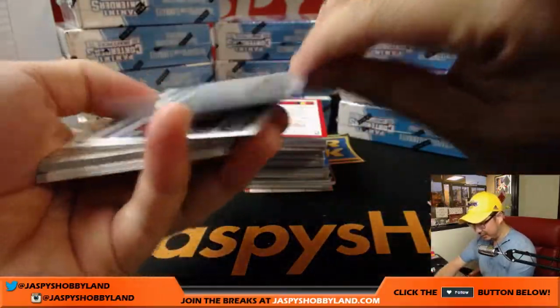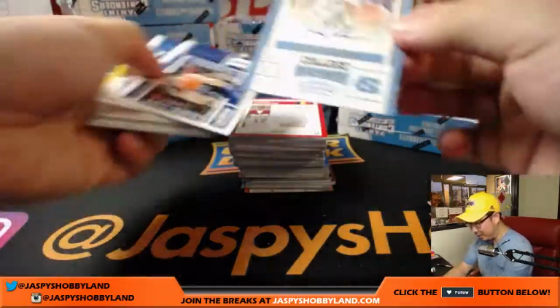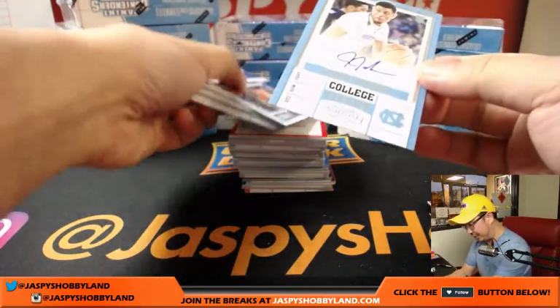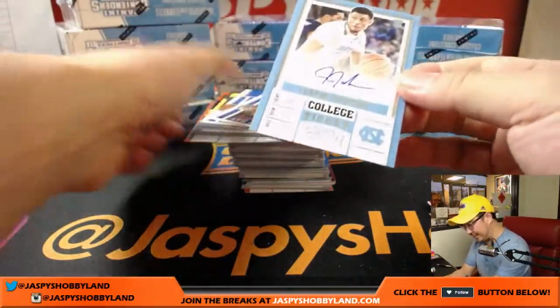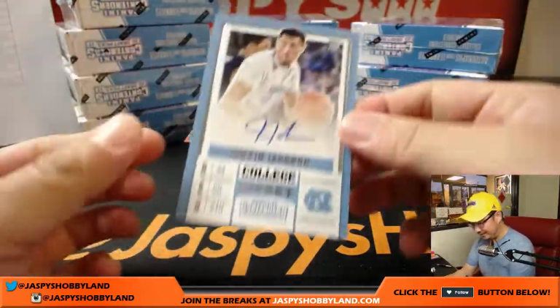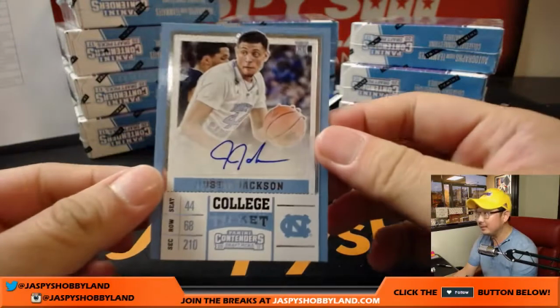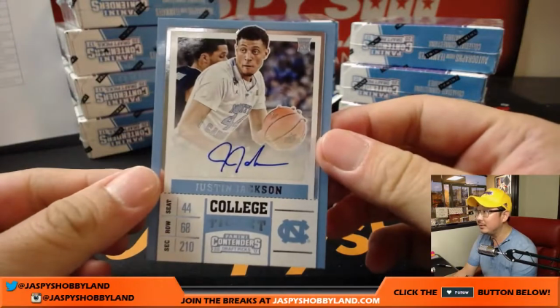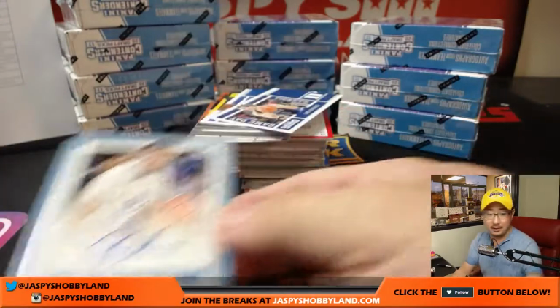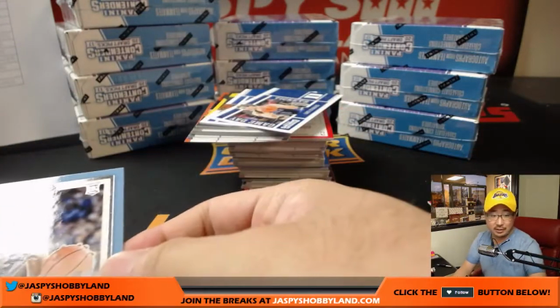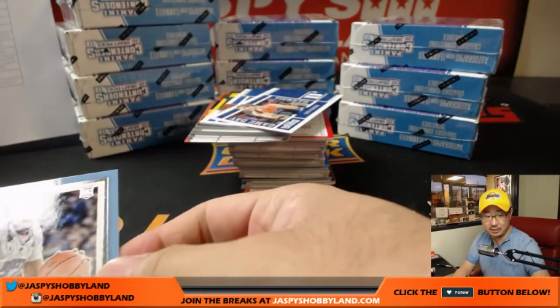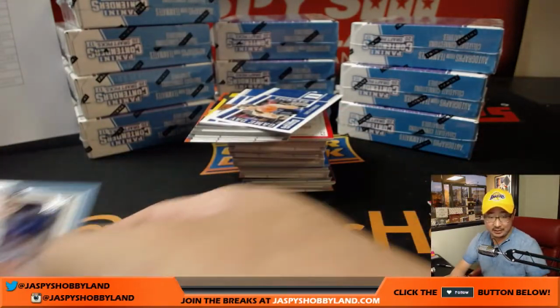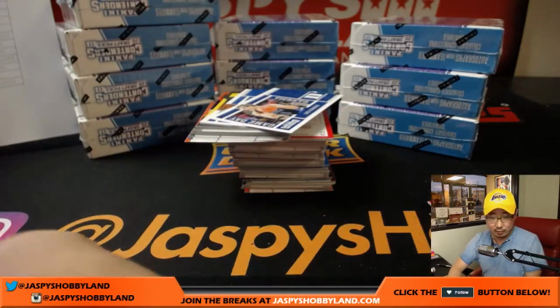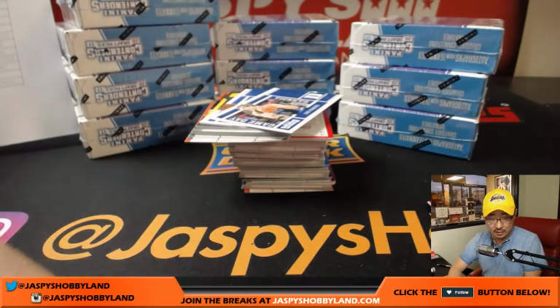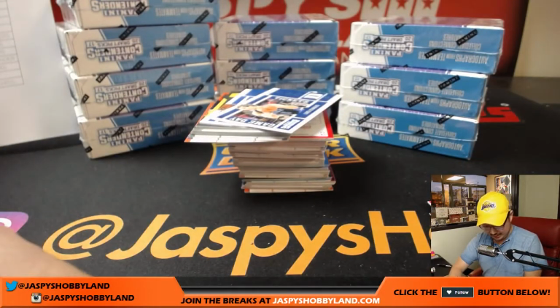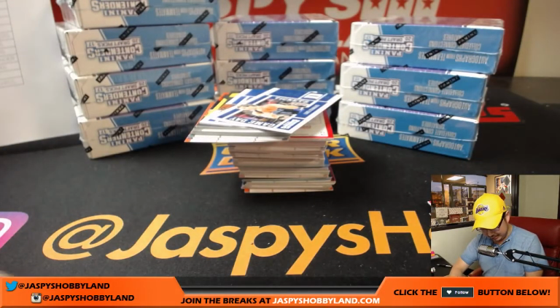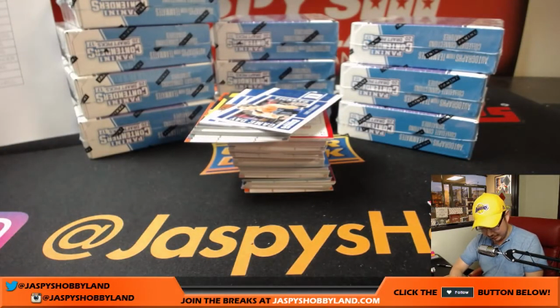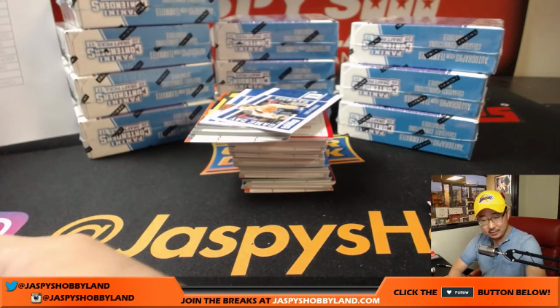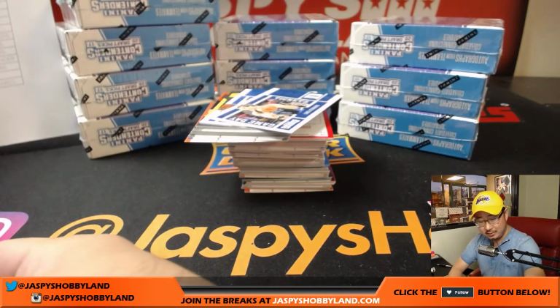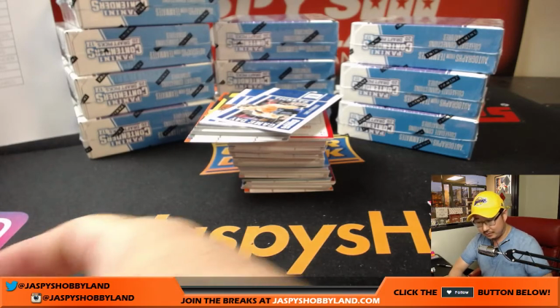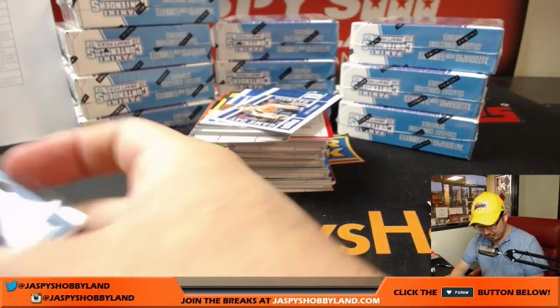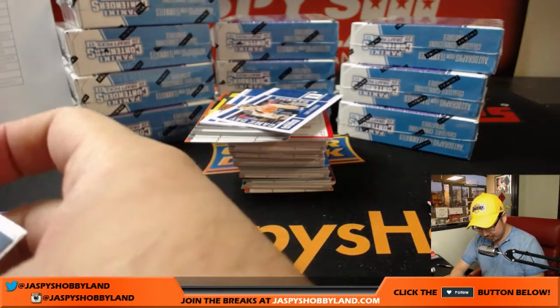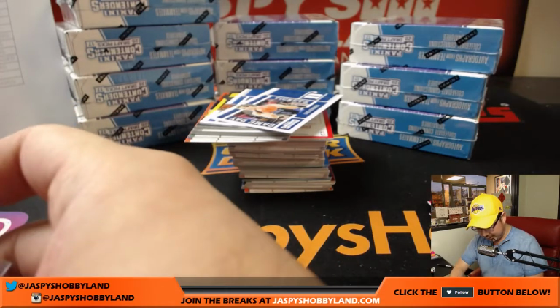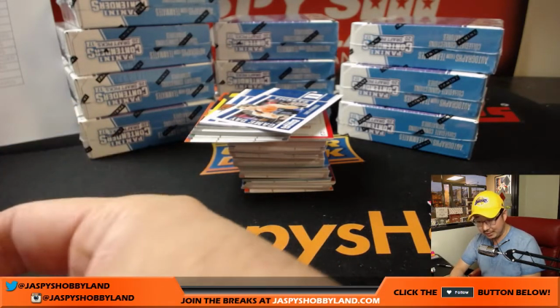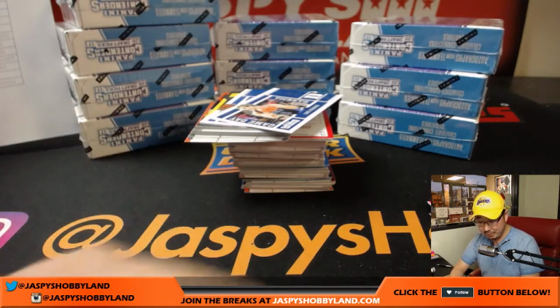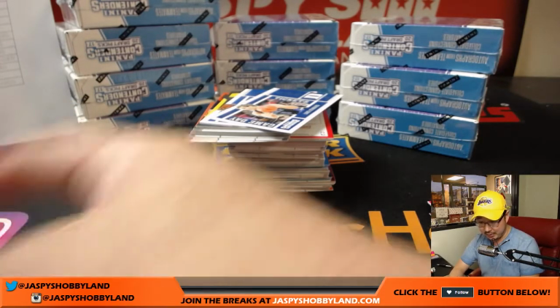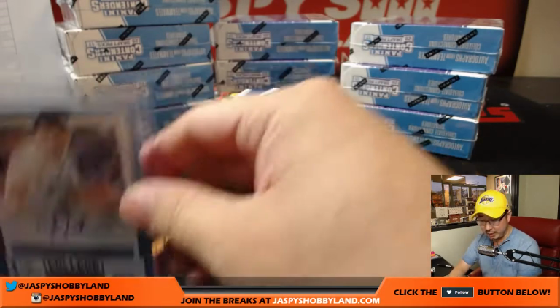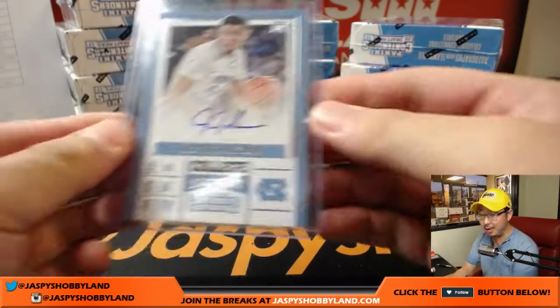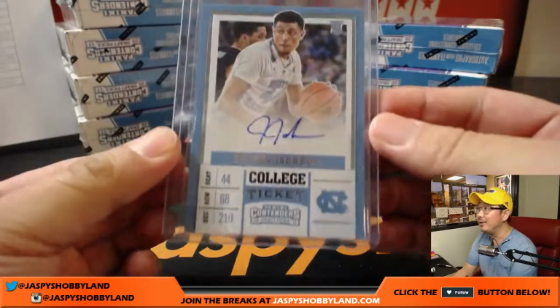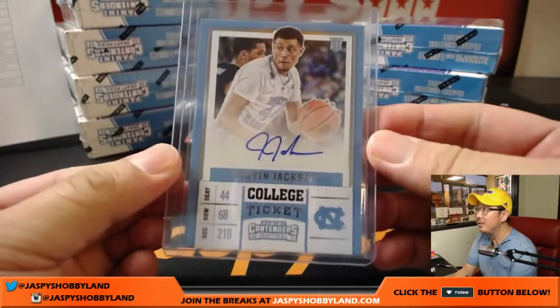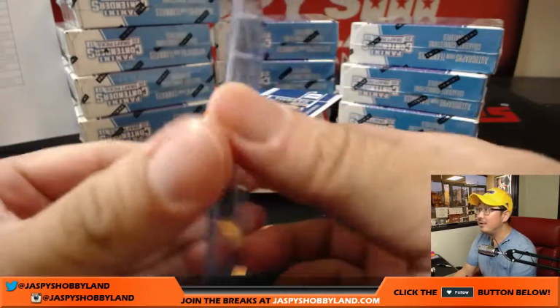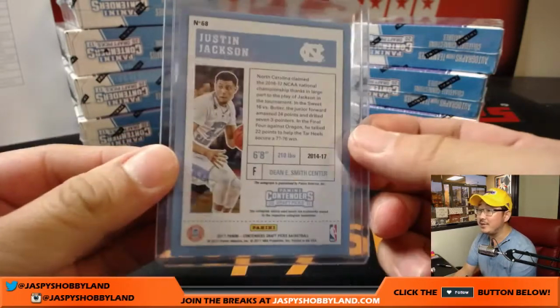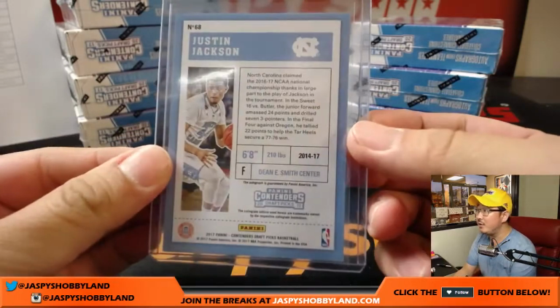Are you into Justin Jackson? That's nice — Justin Jackson for the Kings. Kings got some good young players. Jameson Long with the Sacramento Kings.